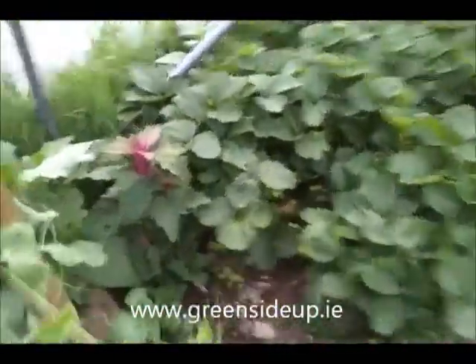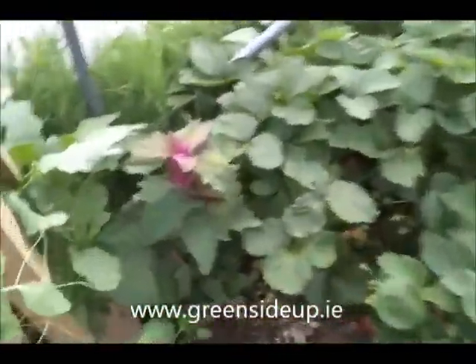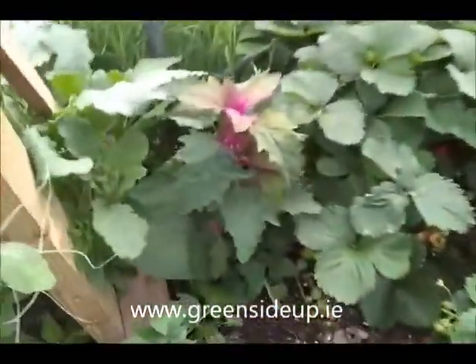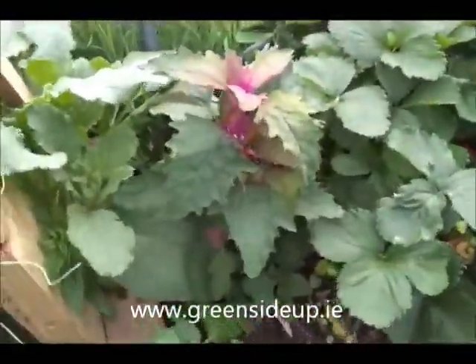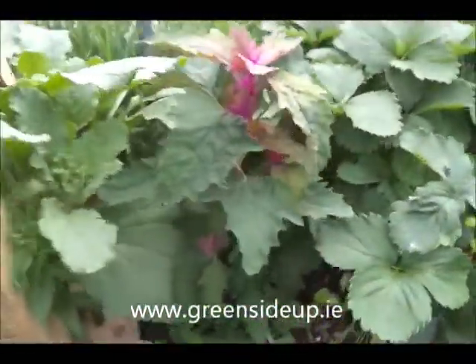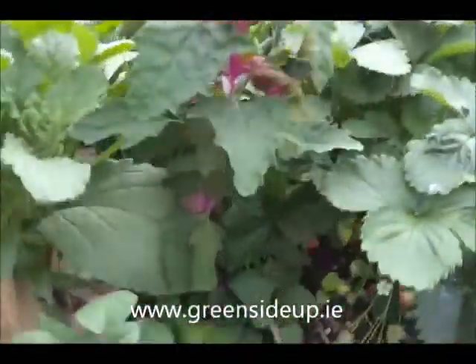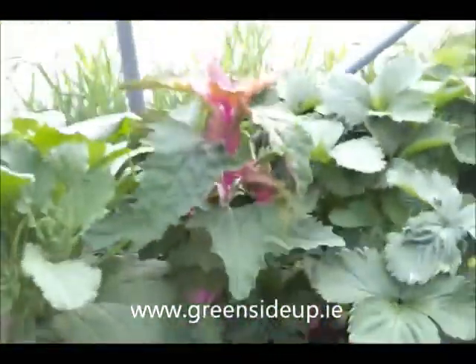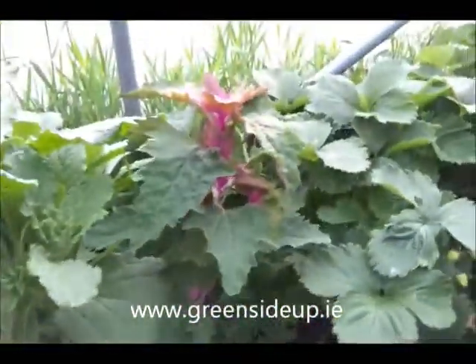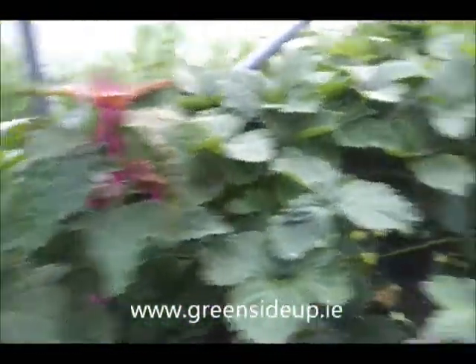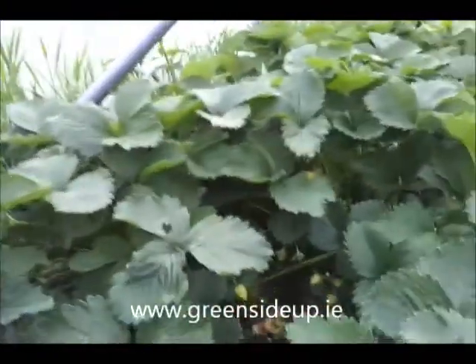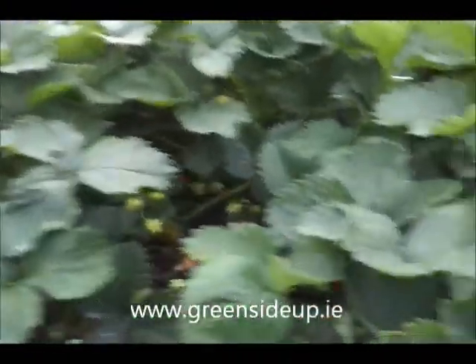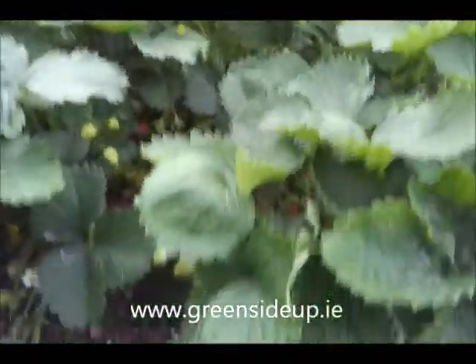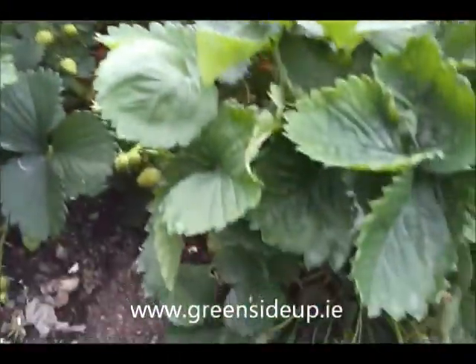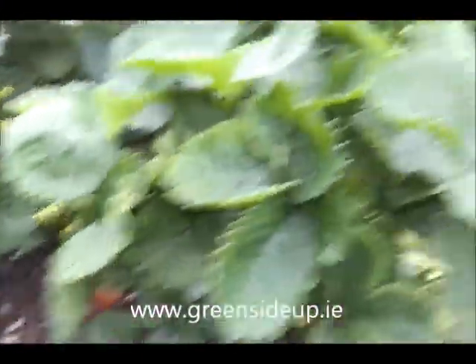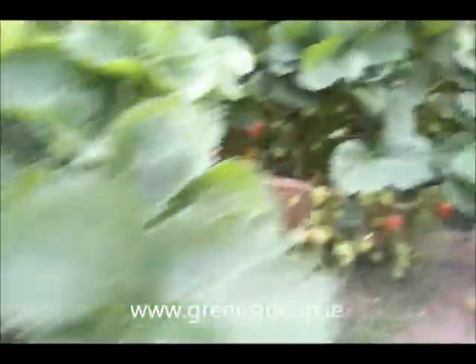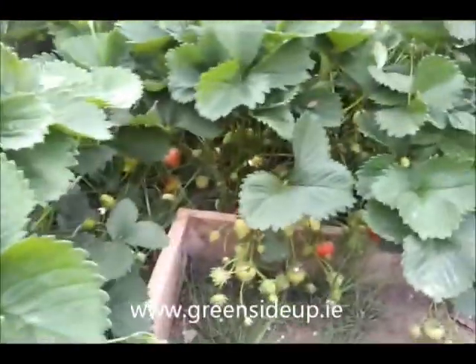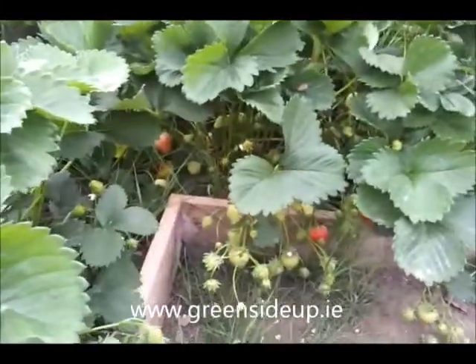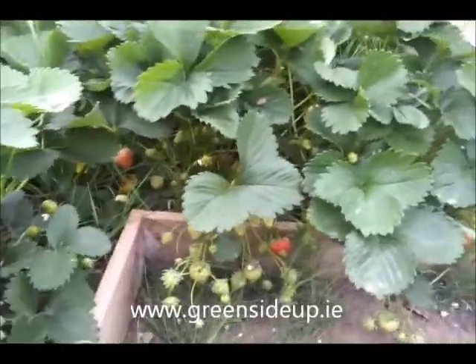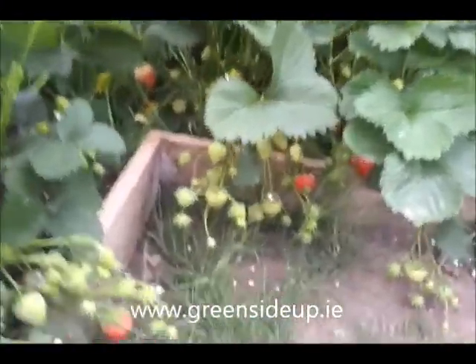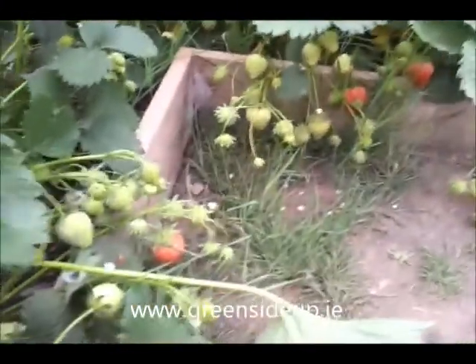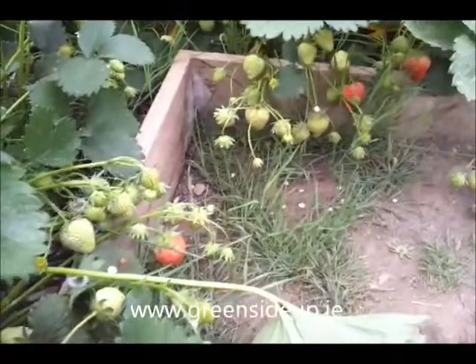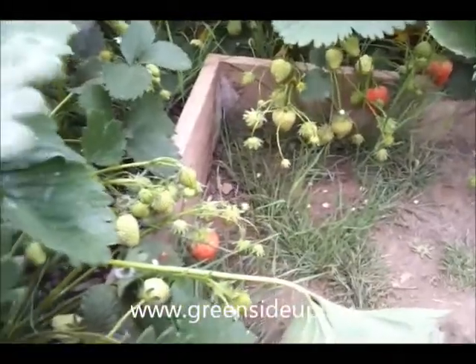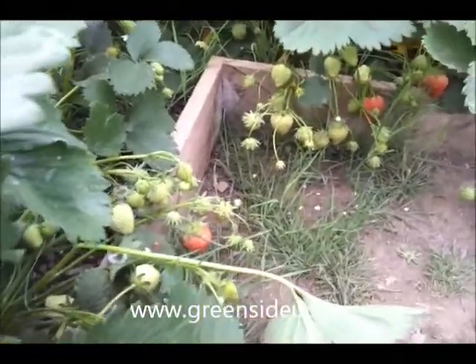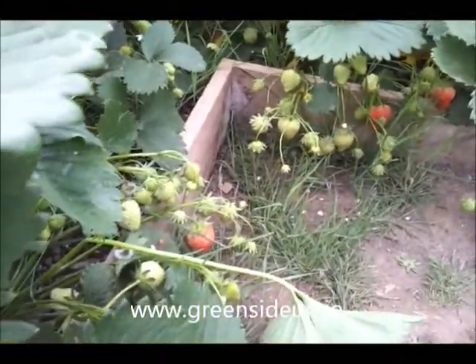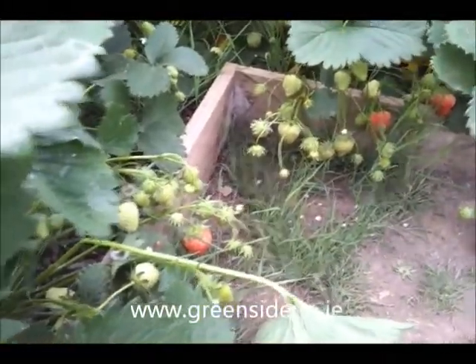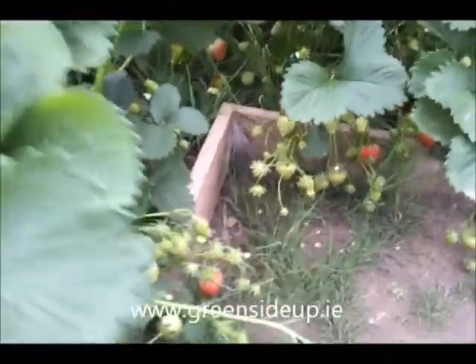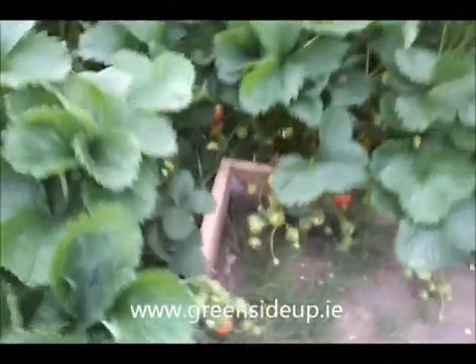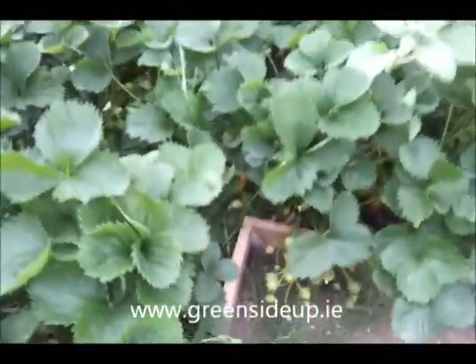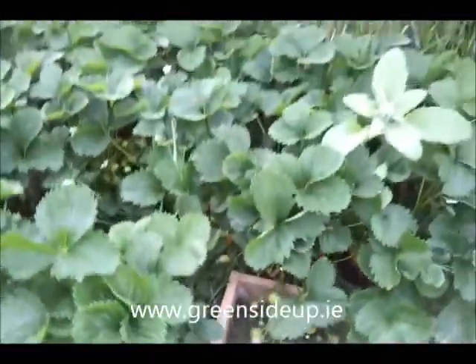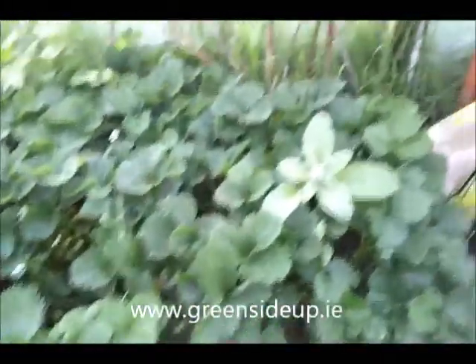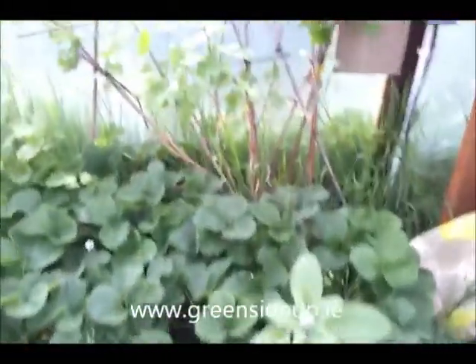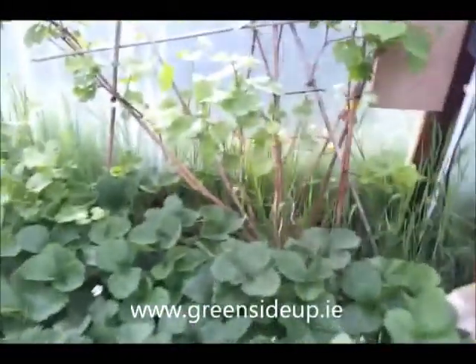Here's the tree spinach — pretty little spinach plant. And lots of strawberries, kind of ready. I keep meaning to put some straw under there; I haven't got around to it yet.